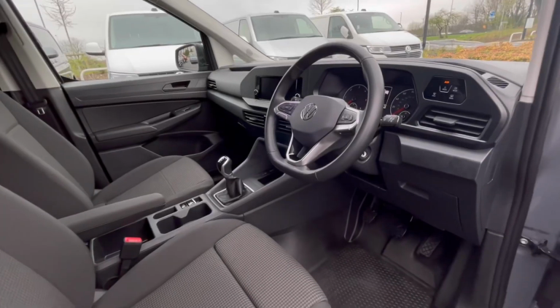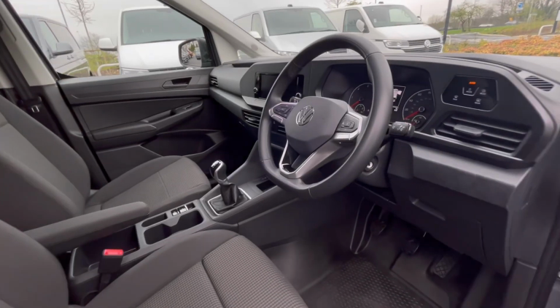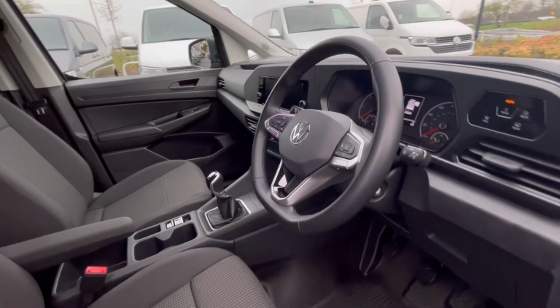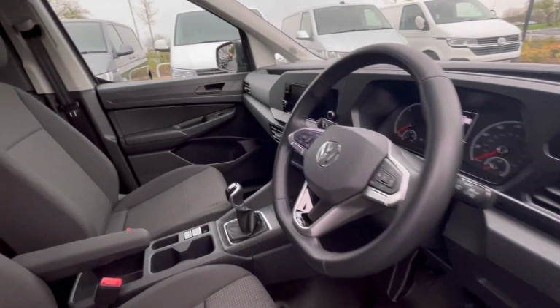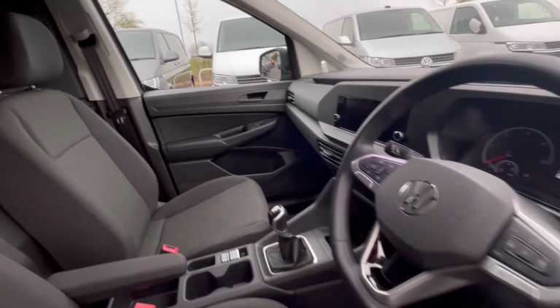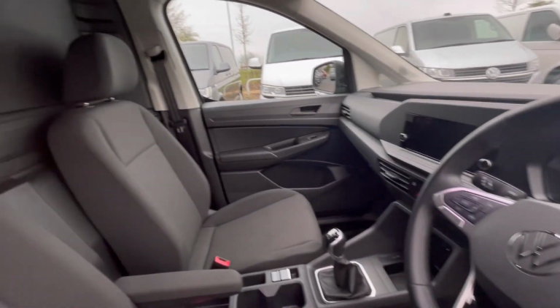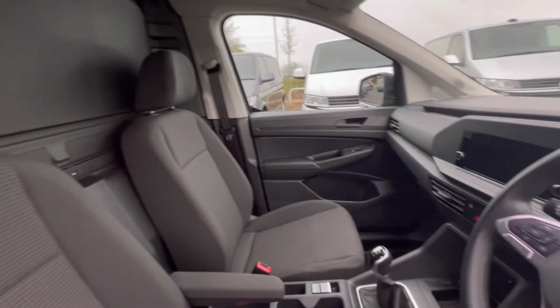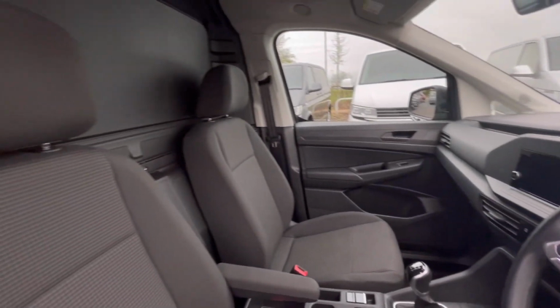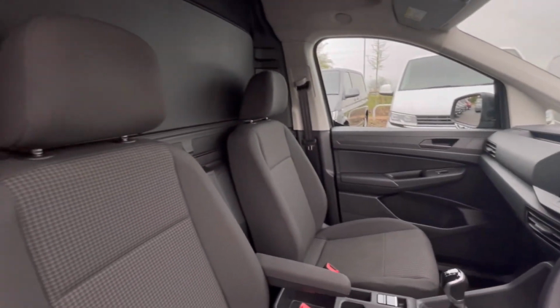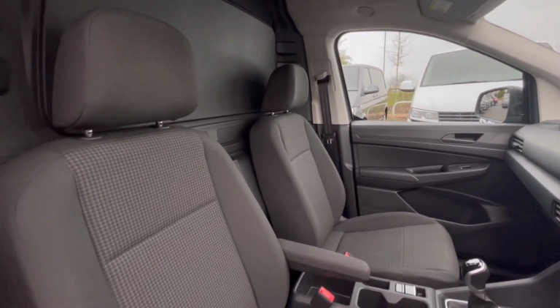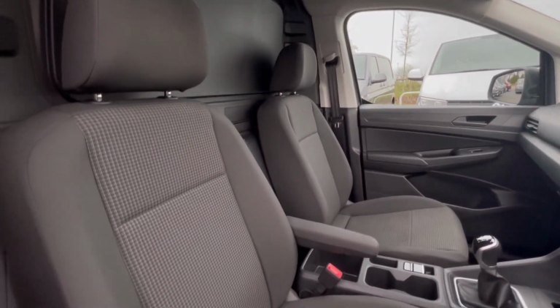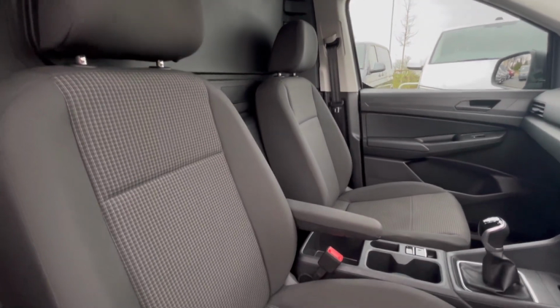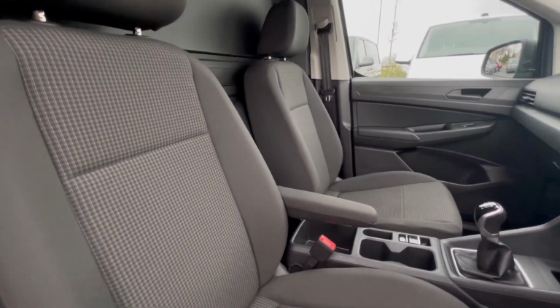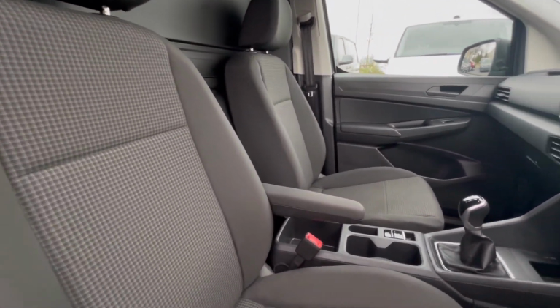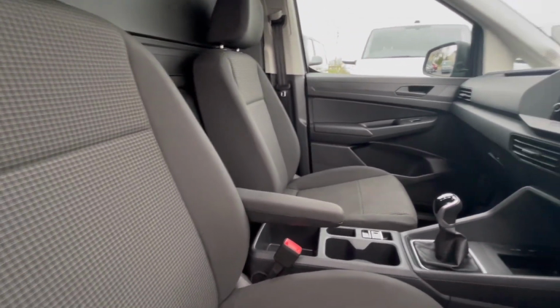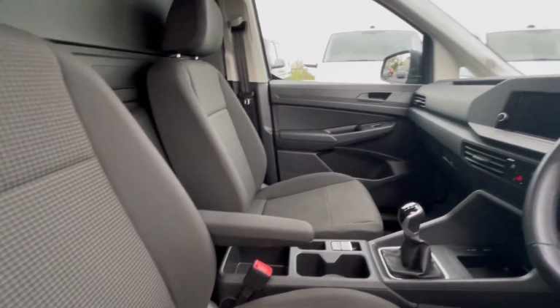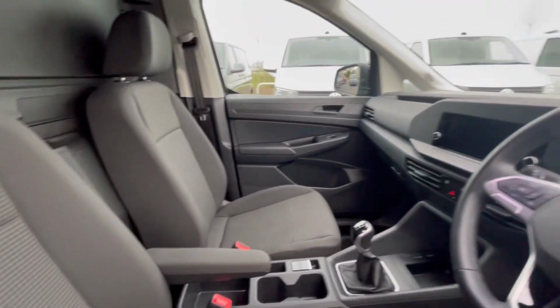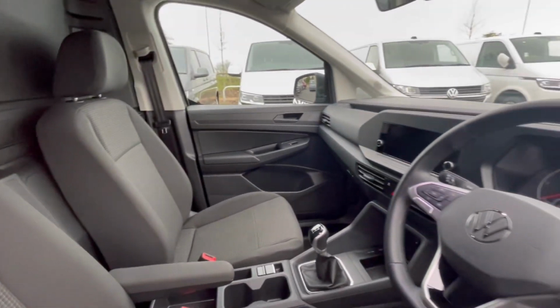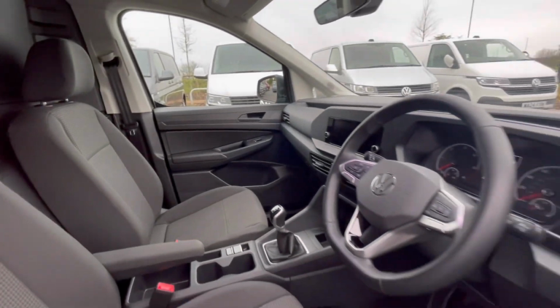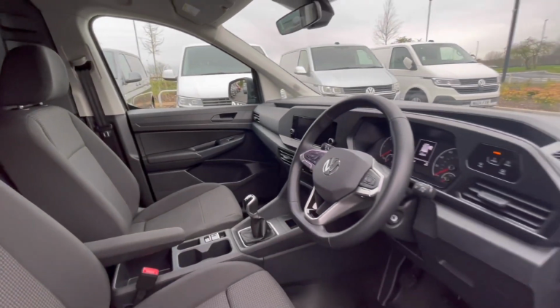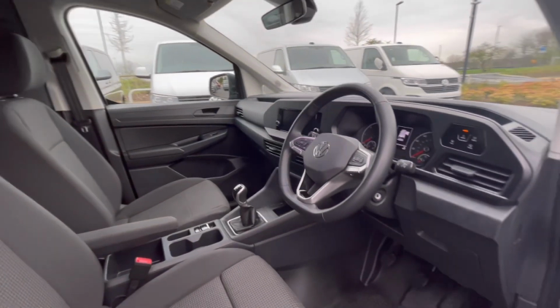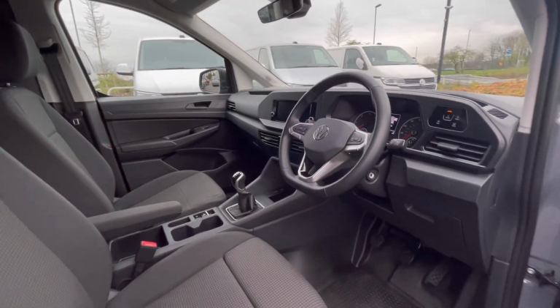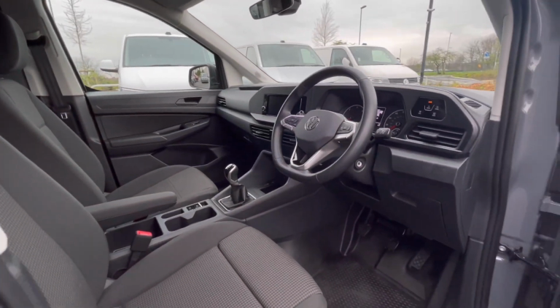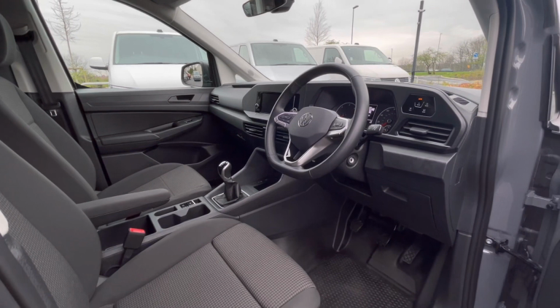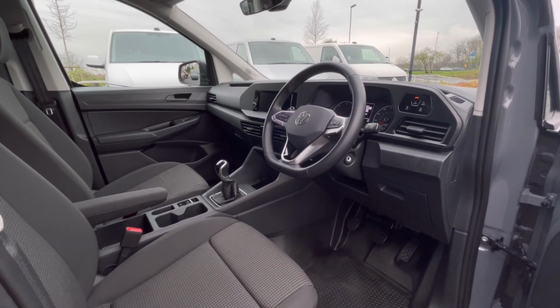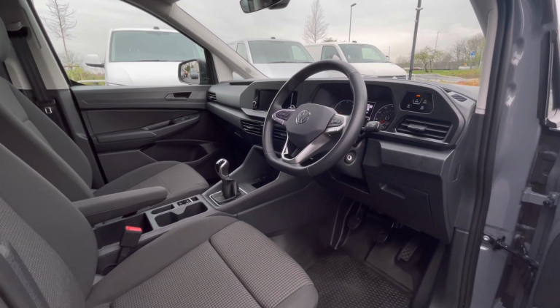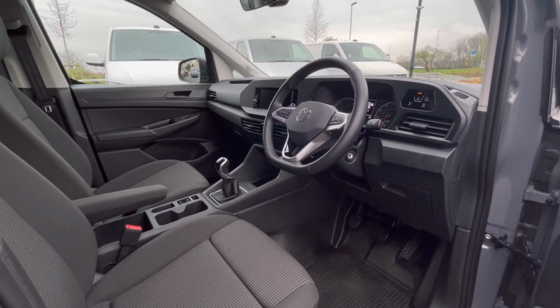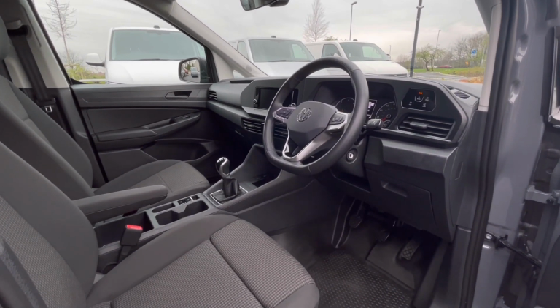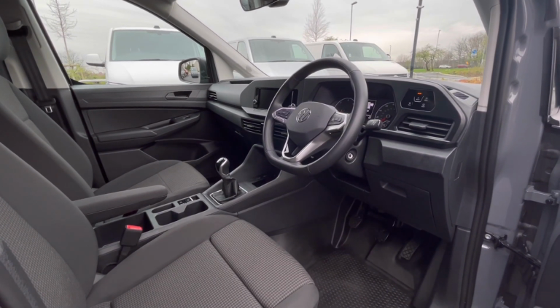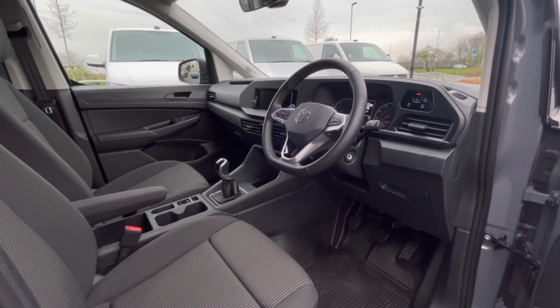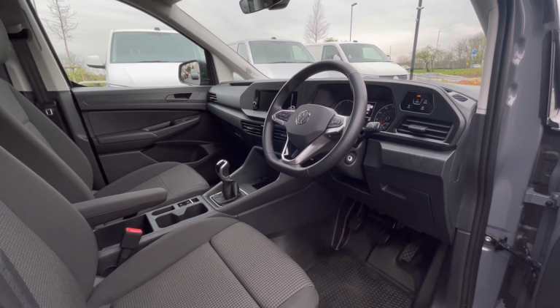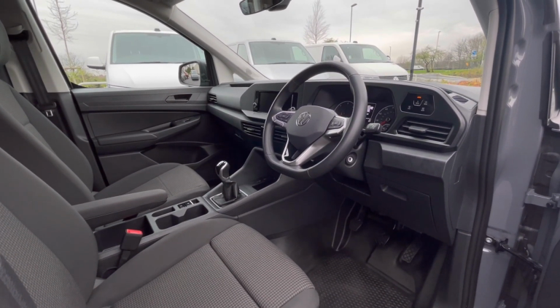As we access the front of the van, we have a comfortable interior jam-packed with fantastic features. Starting off with the driver's seat, which is fitted with an armrest, offering you and your passengers a relaxing driving experience.